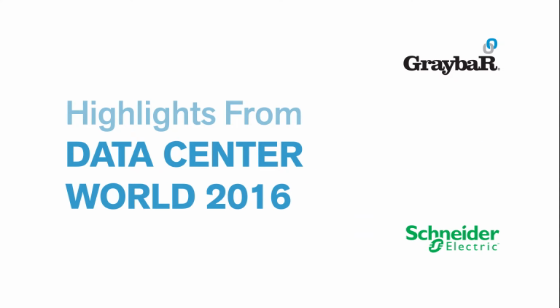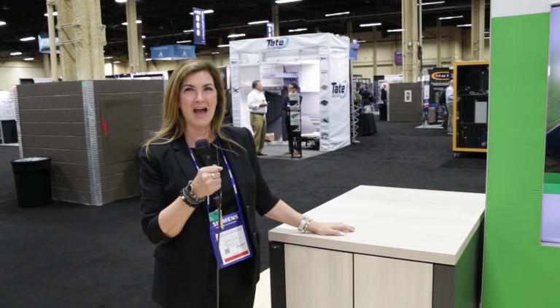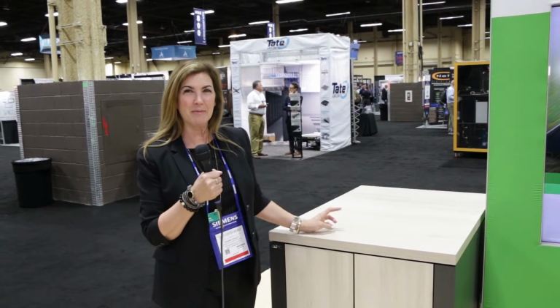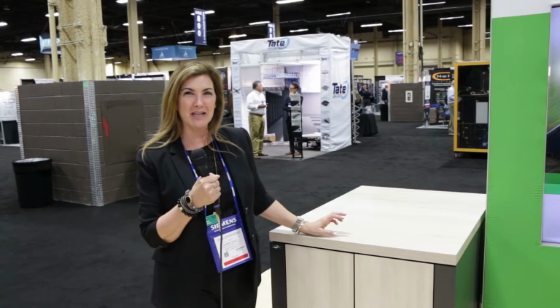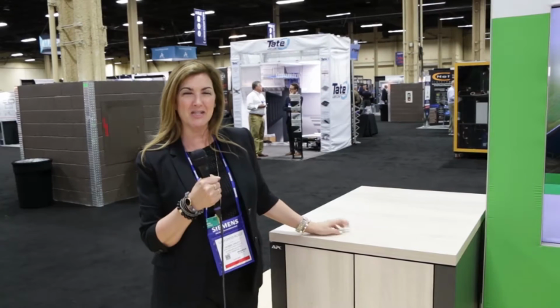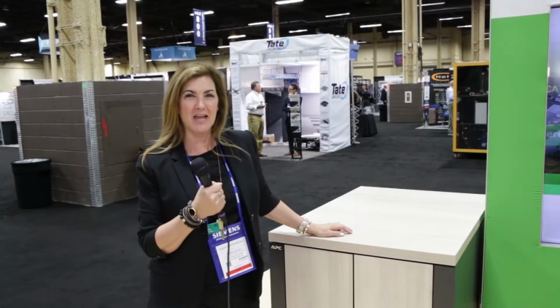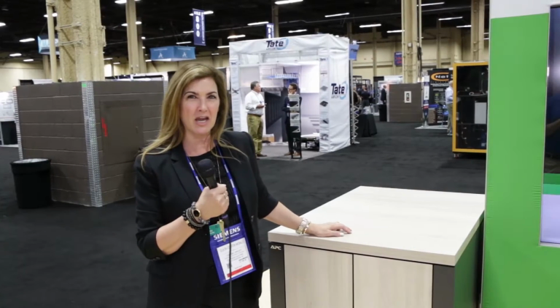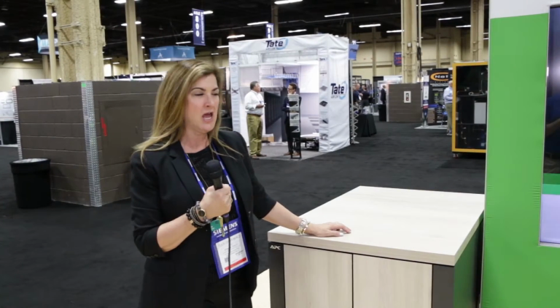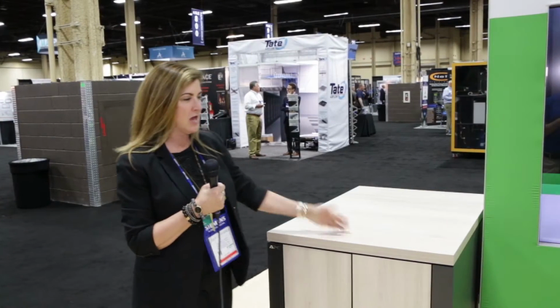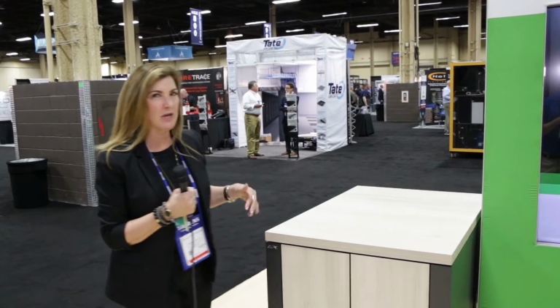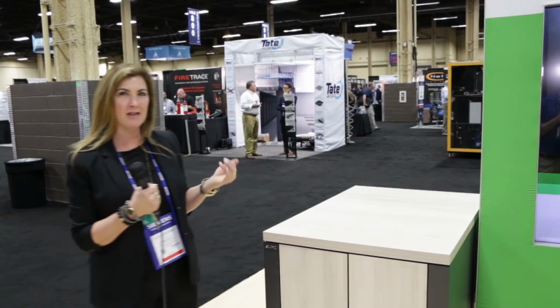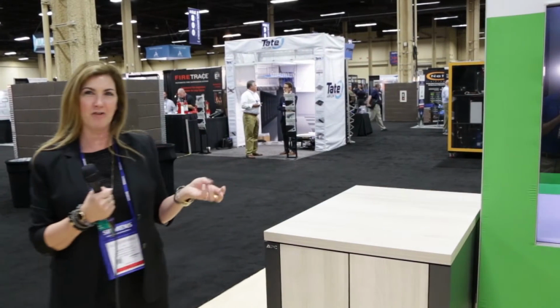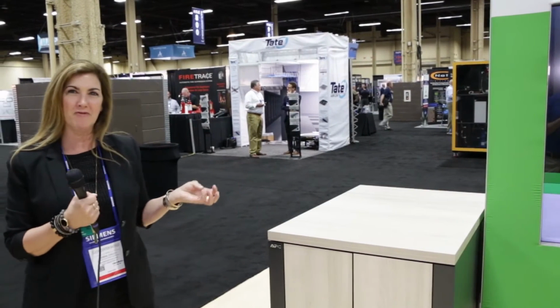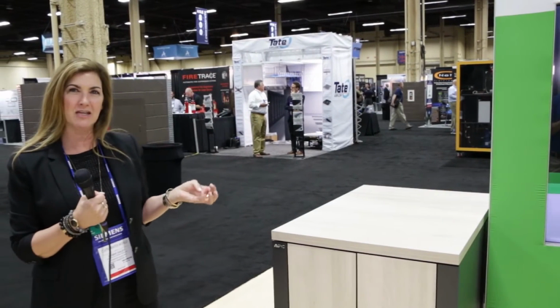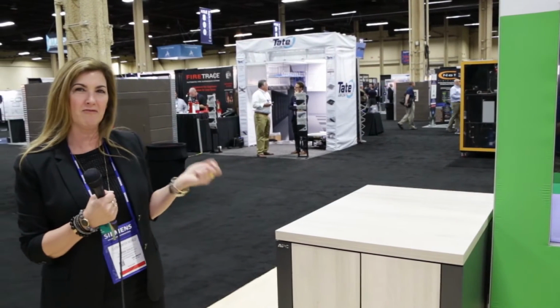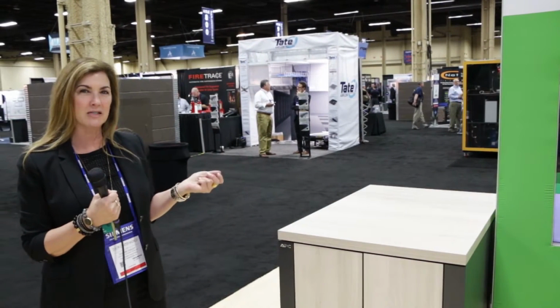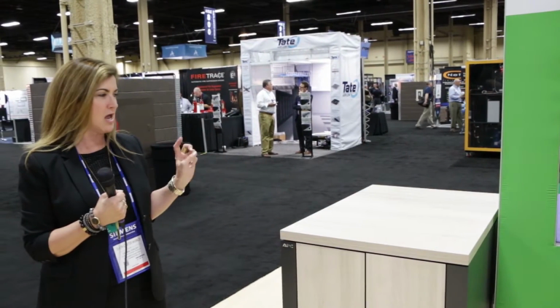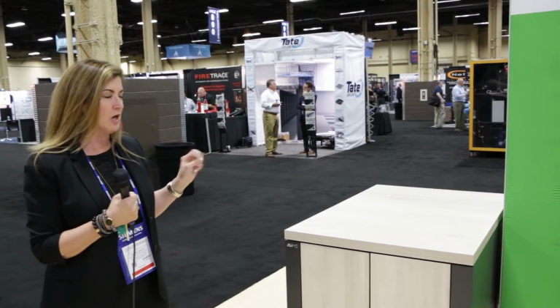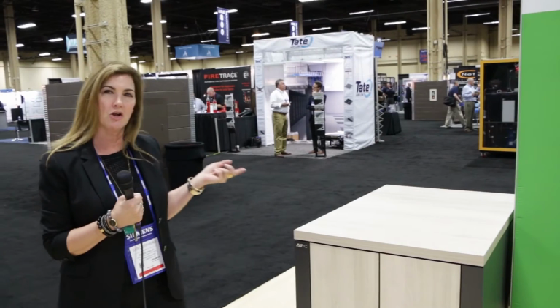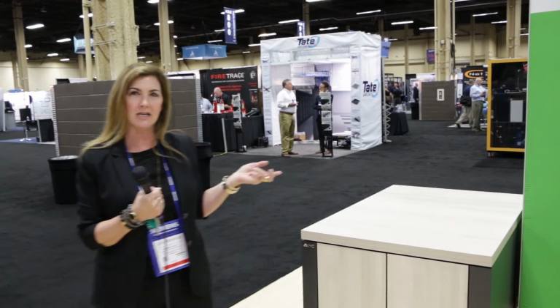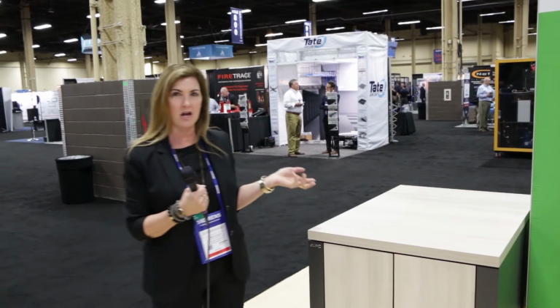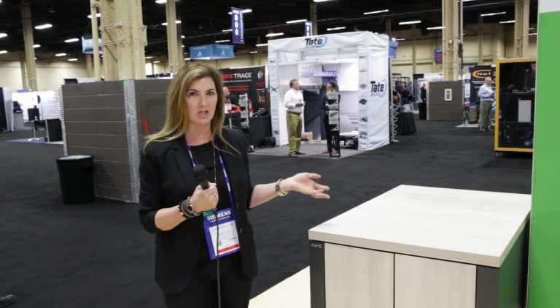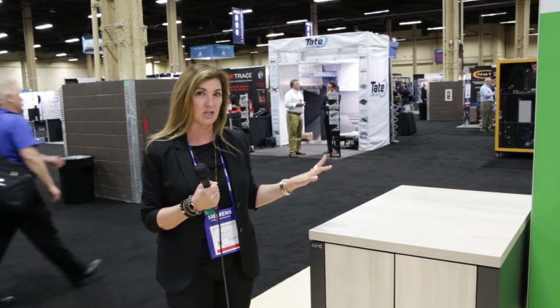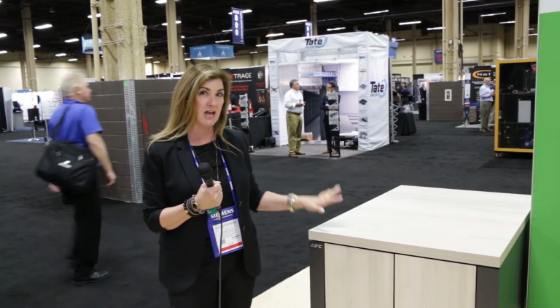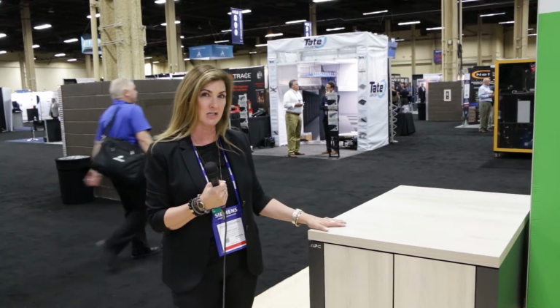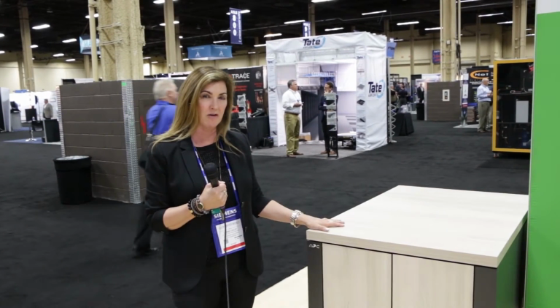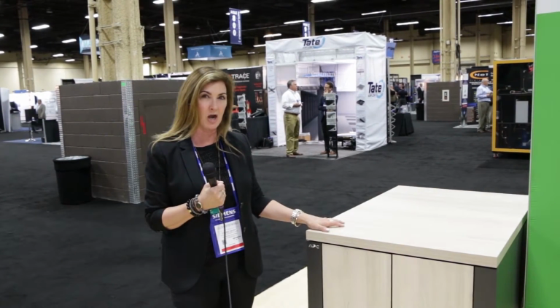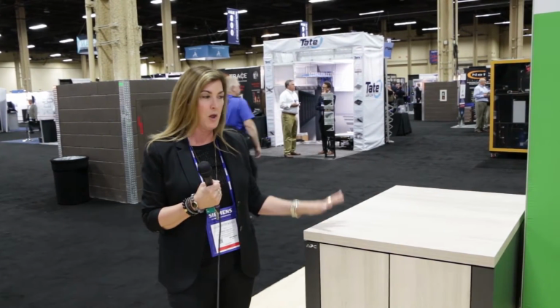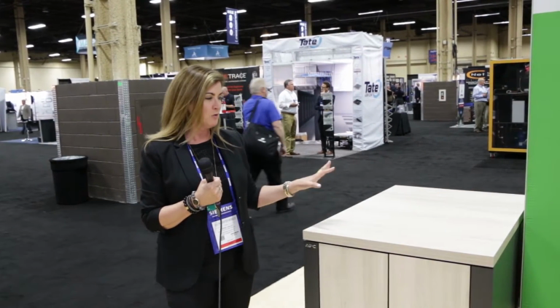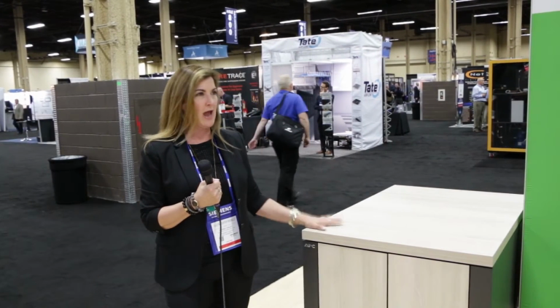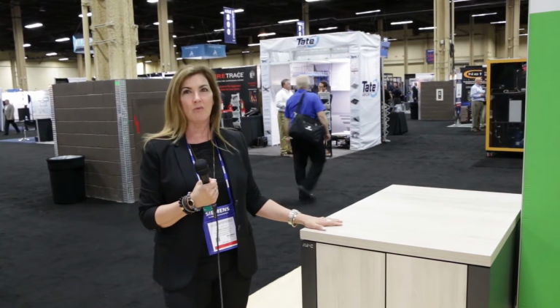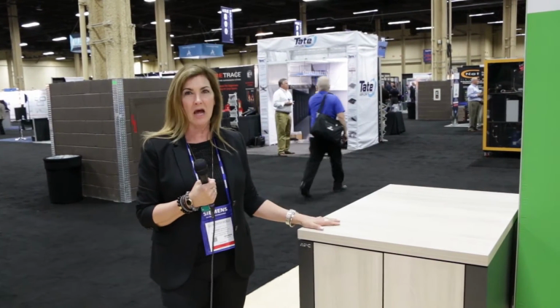Hi, I'm Debbie Daly with Schneider Electric and we are at the AFCOM event here in Vegas. We are showcasing our NetShelter CX as one of our racks that we sell.